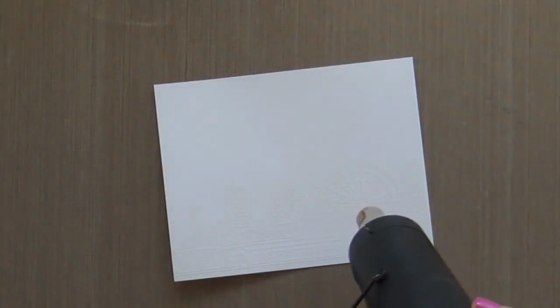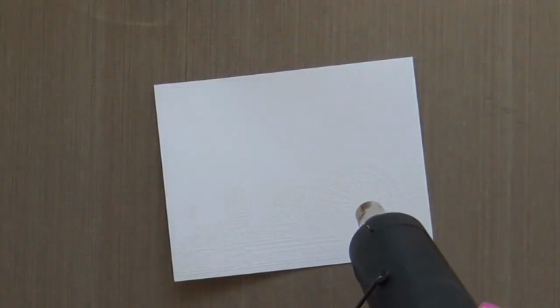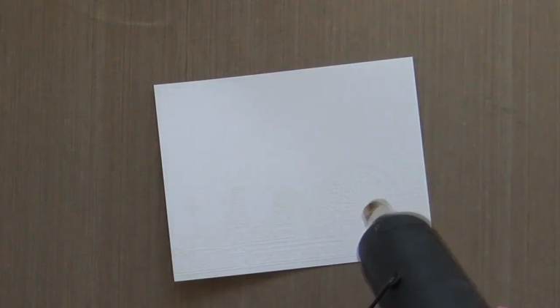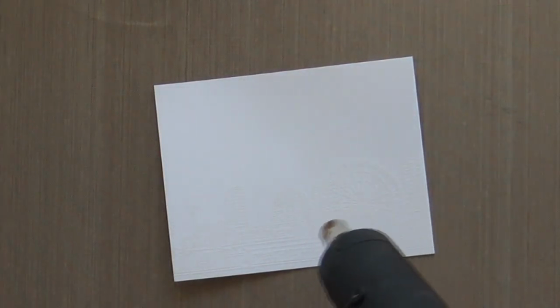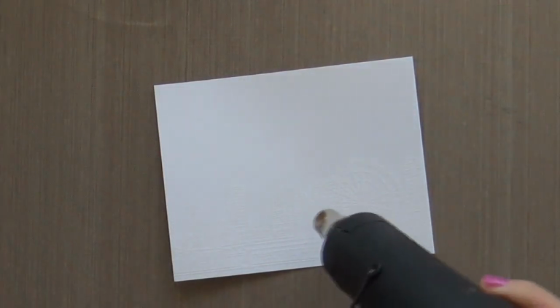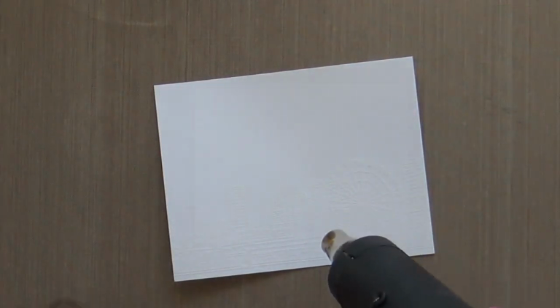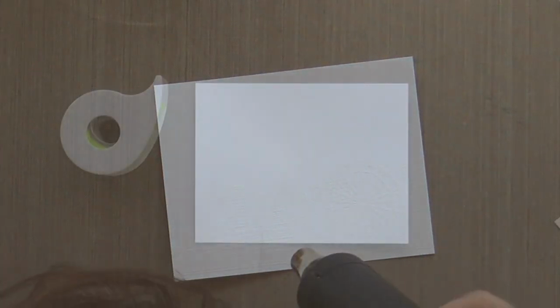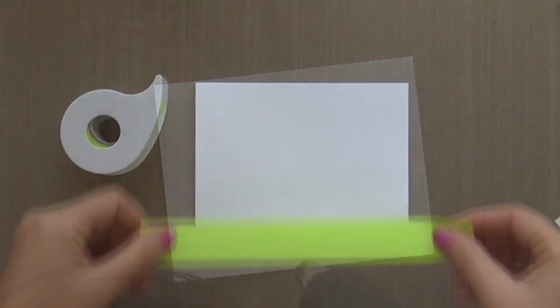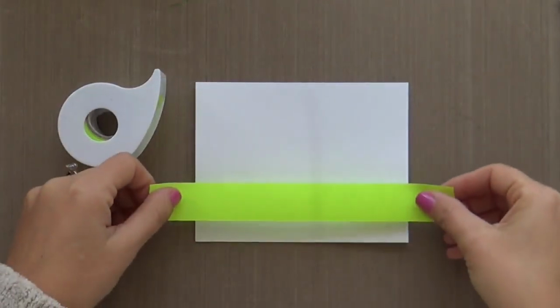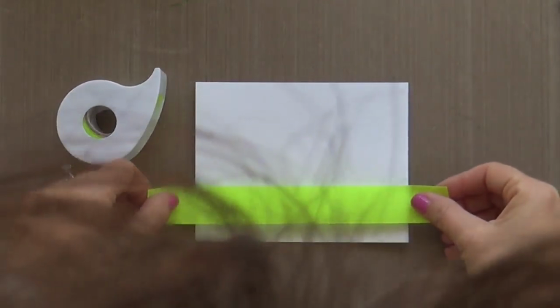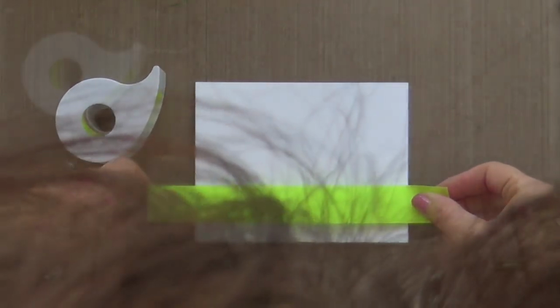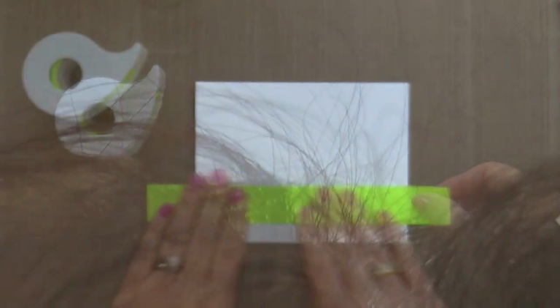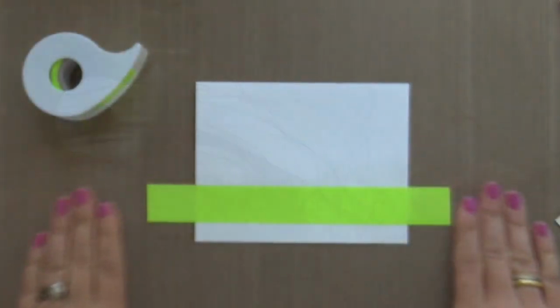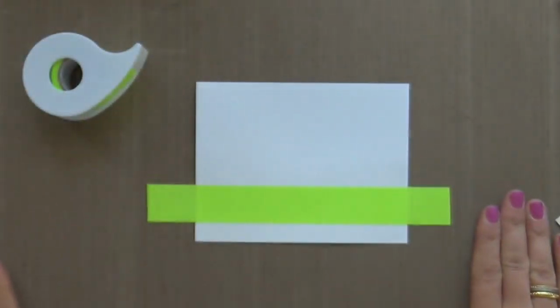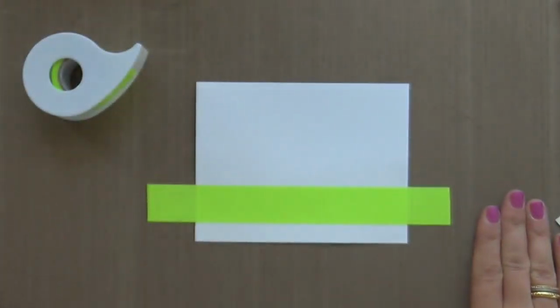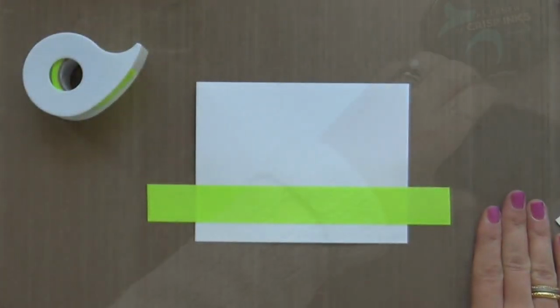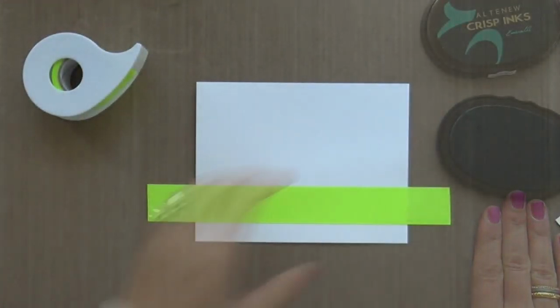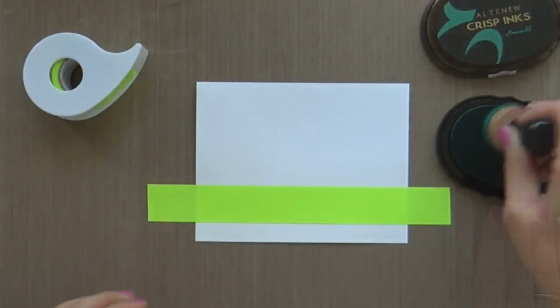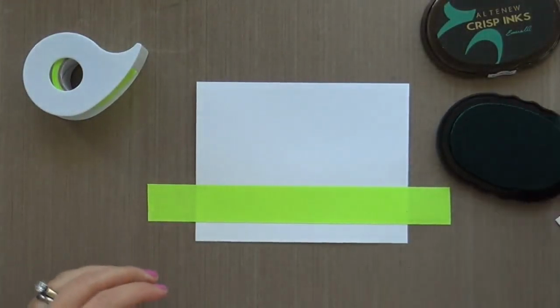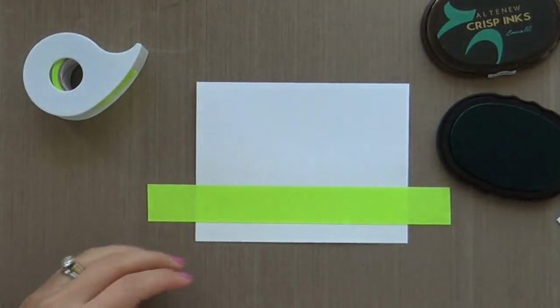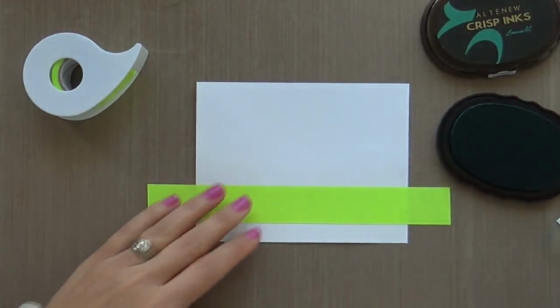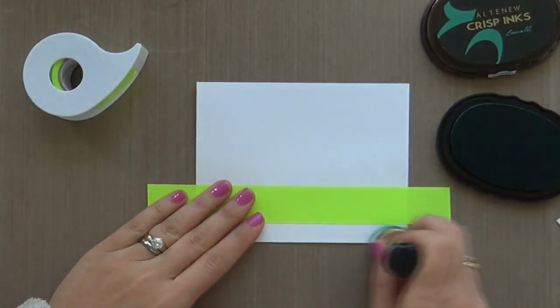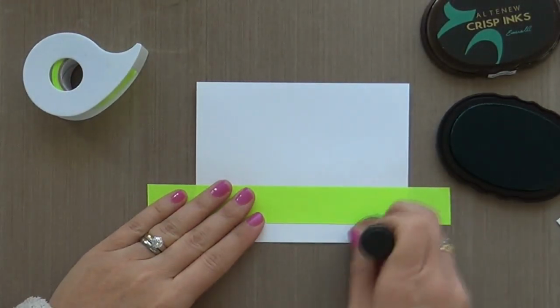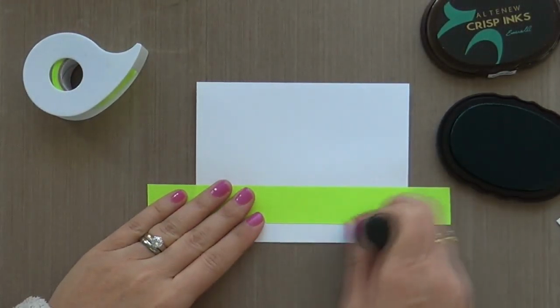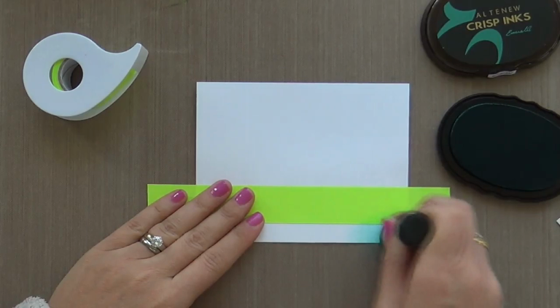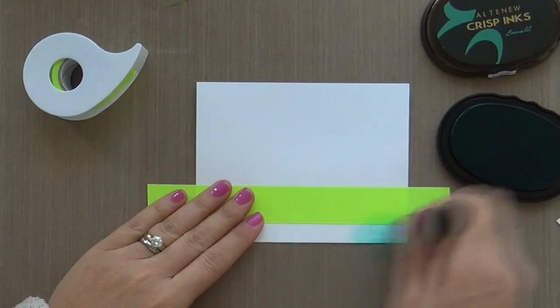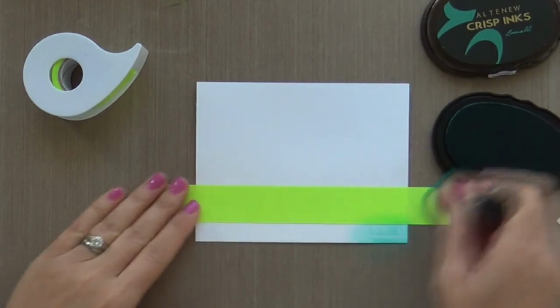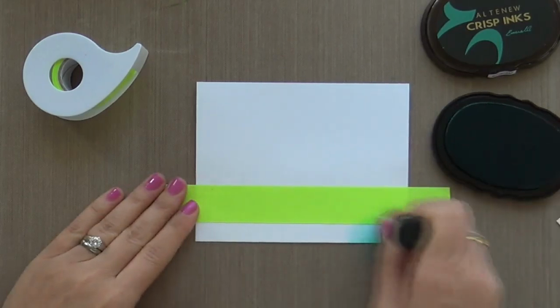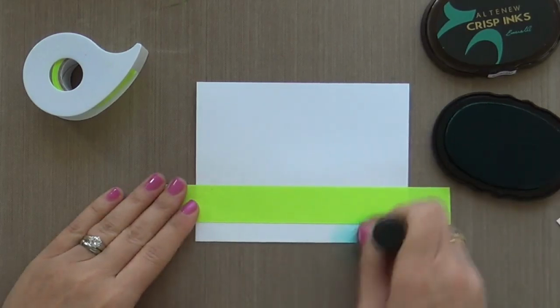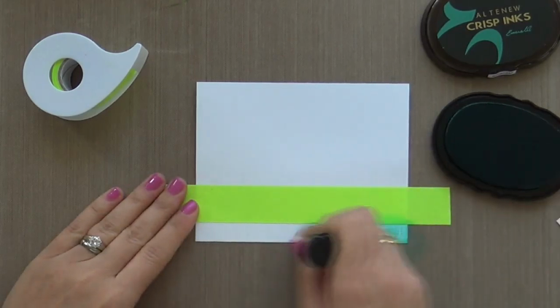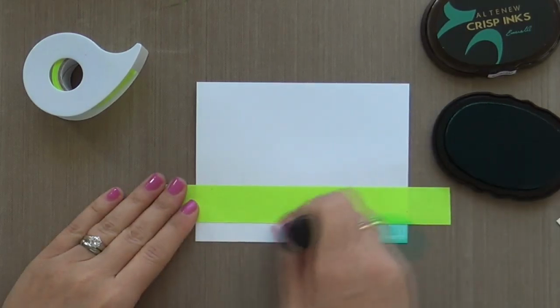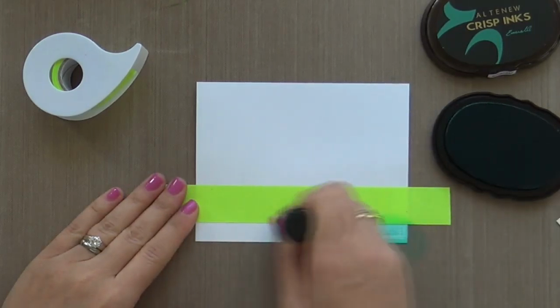What I did was I took my Seattle skyline and I embossed it in clear onto some Neenah Solar White. Then I masked off a strip with some post-it tape, and I am ink blending.